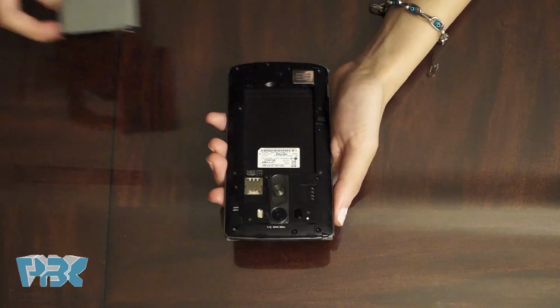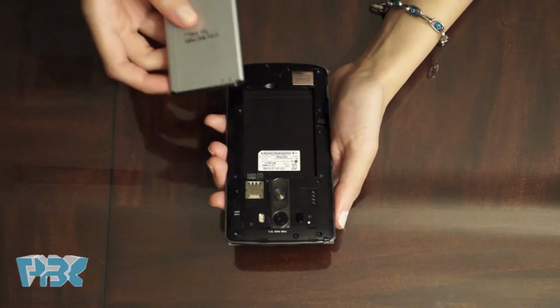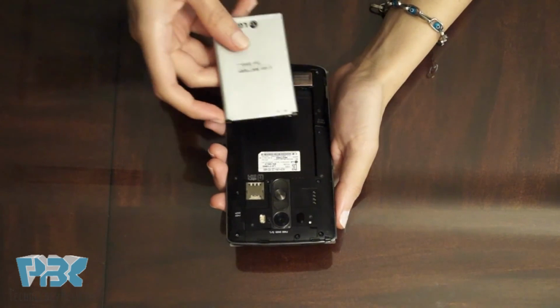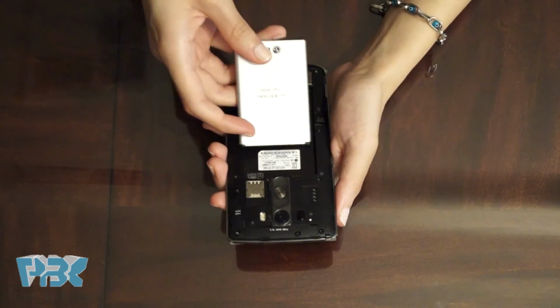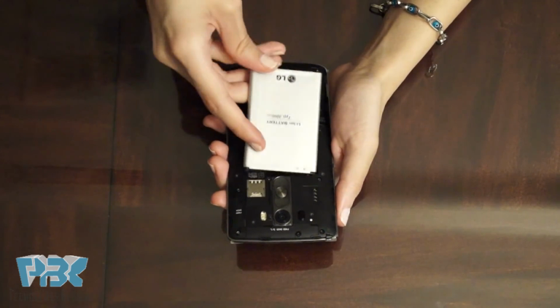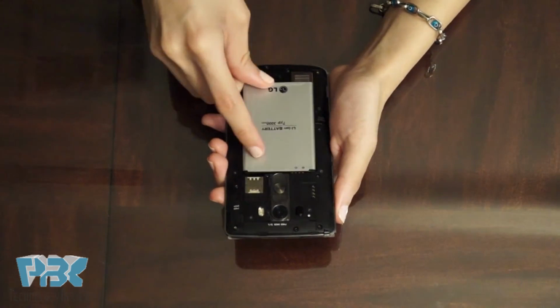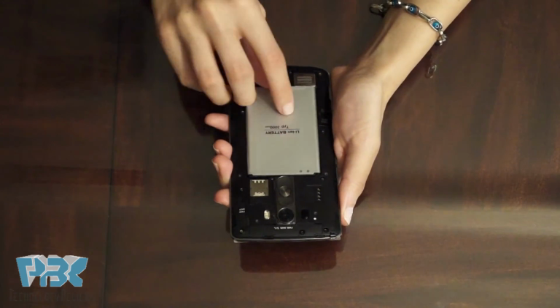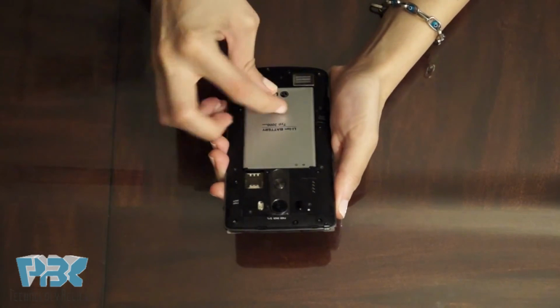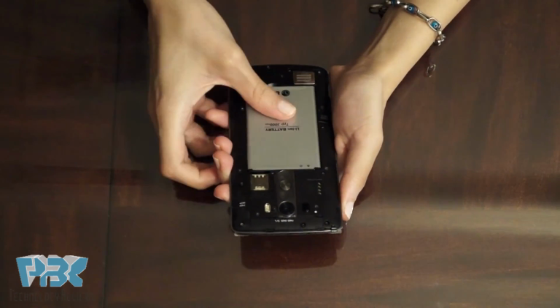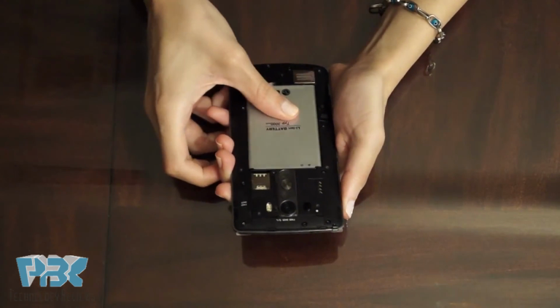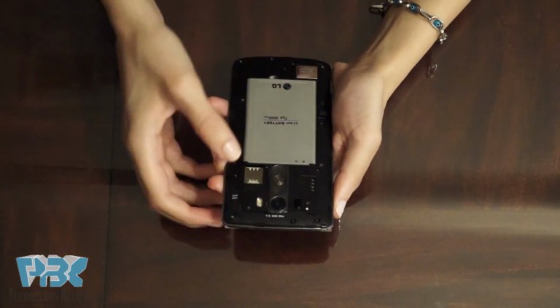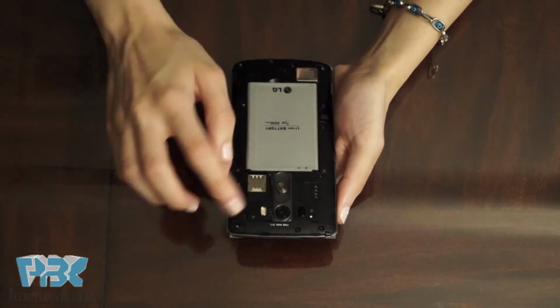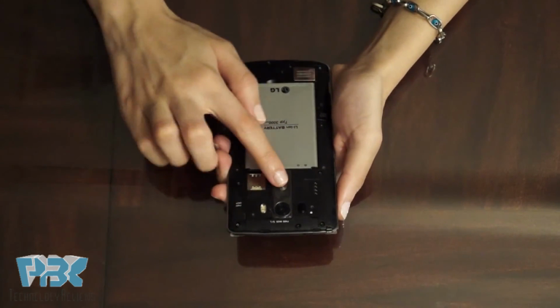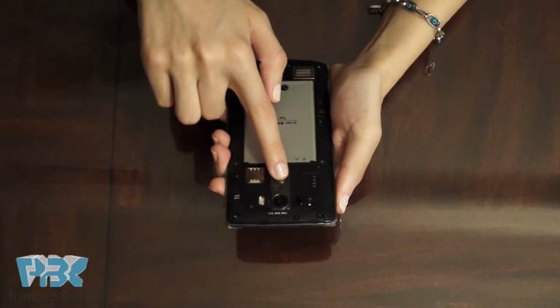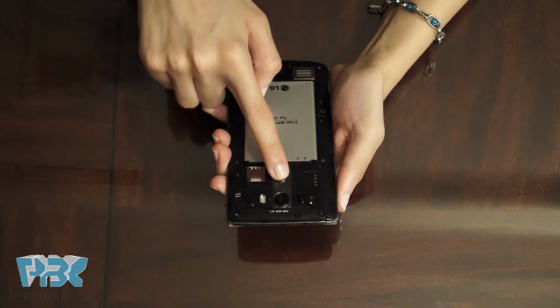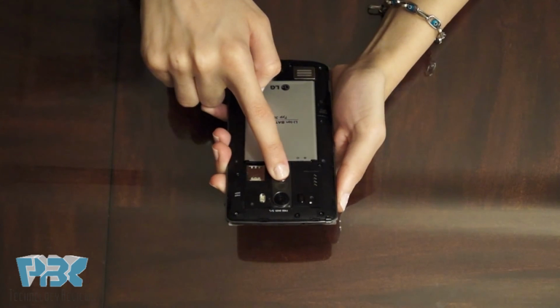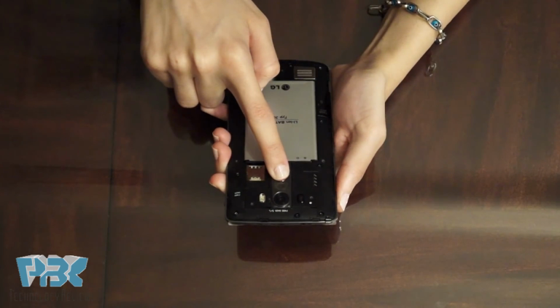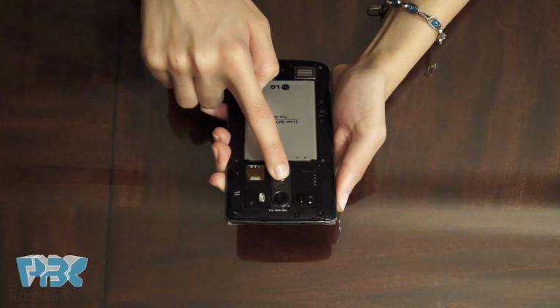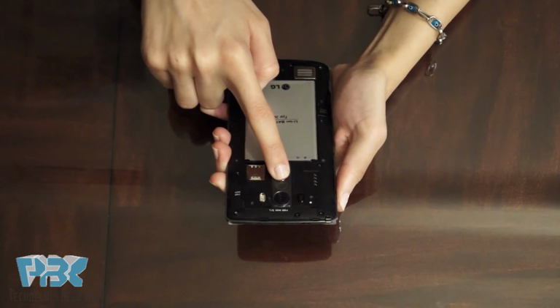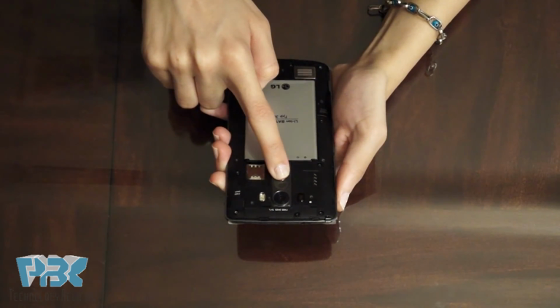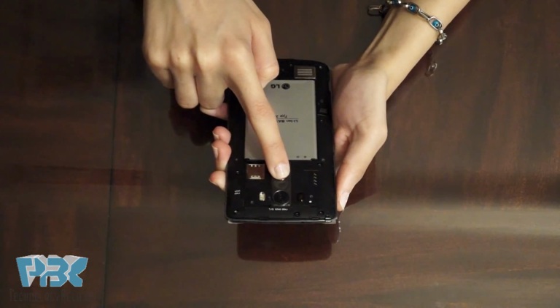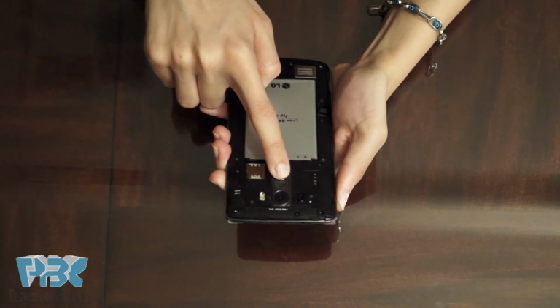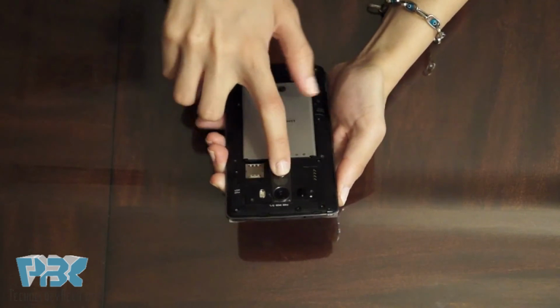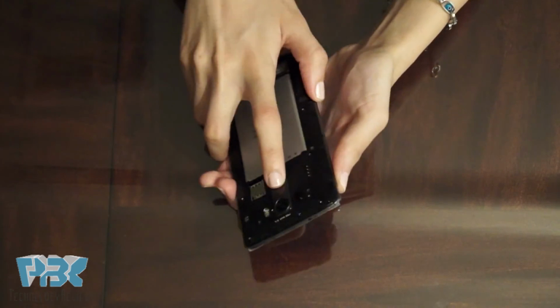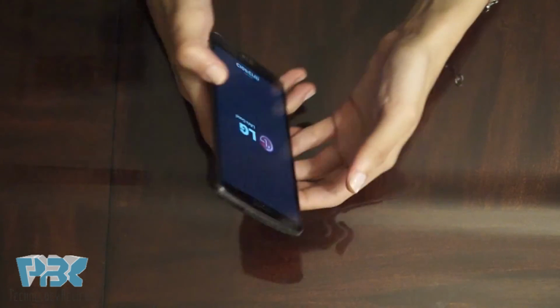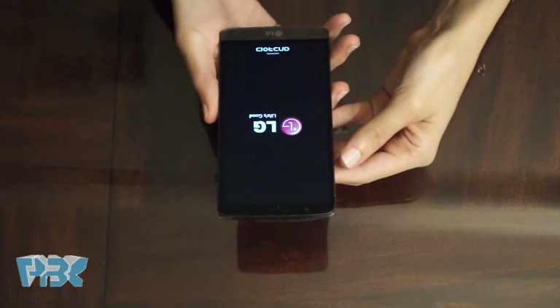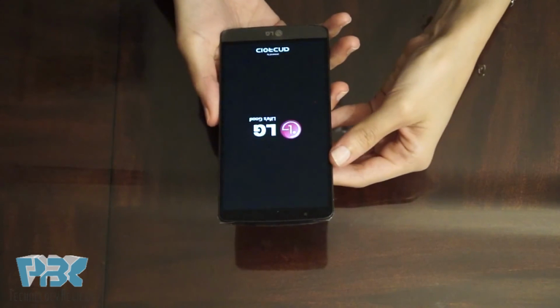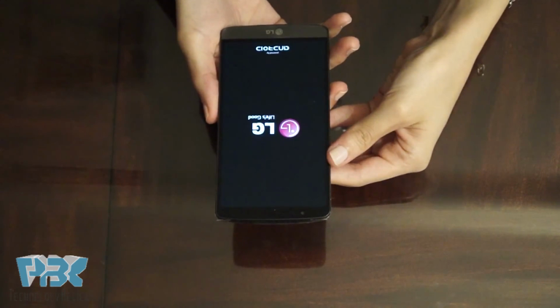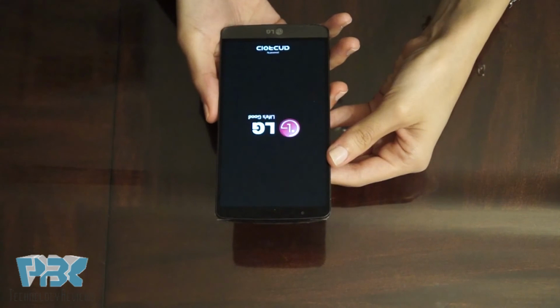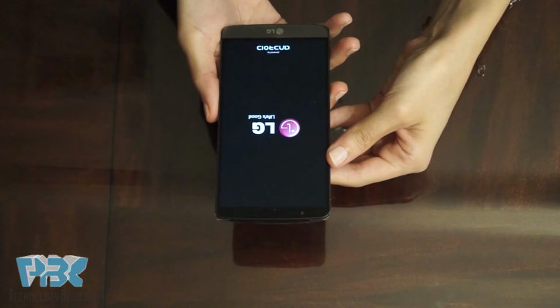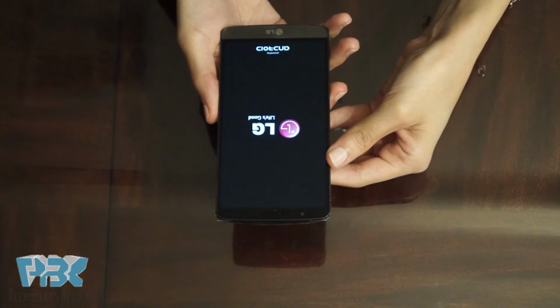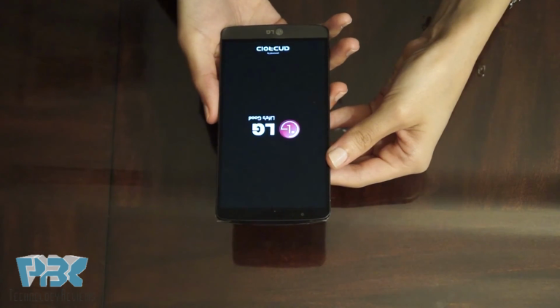Now put the battery back in and power on the phone. And now you're done.